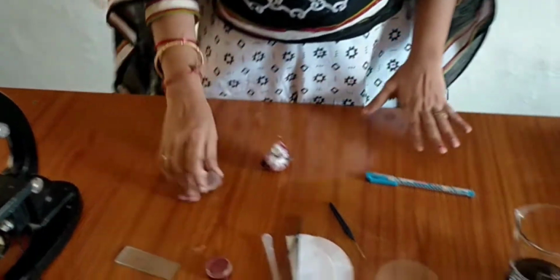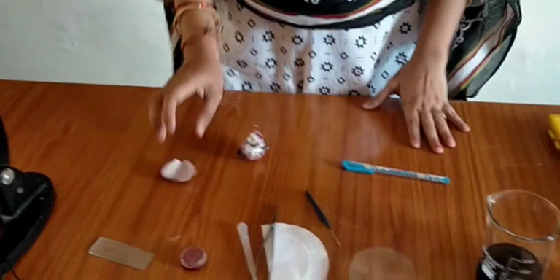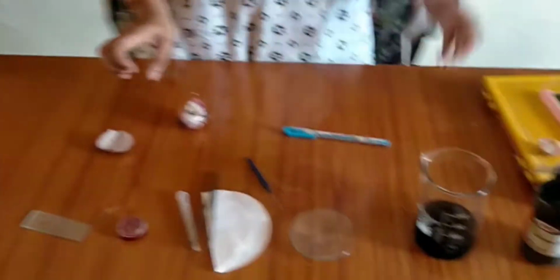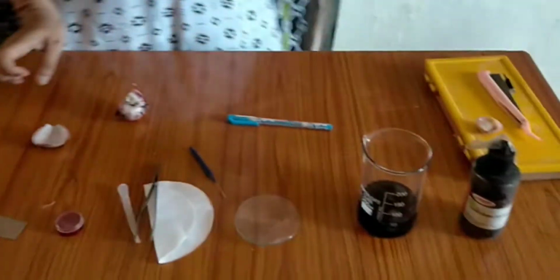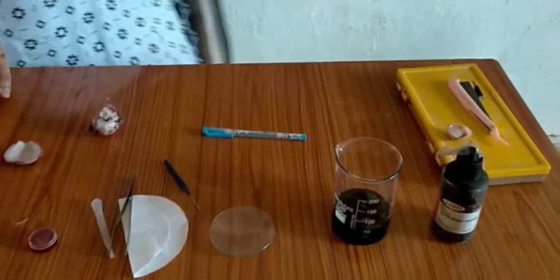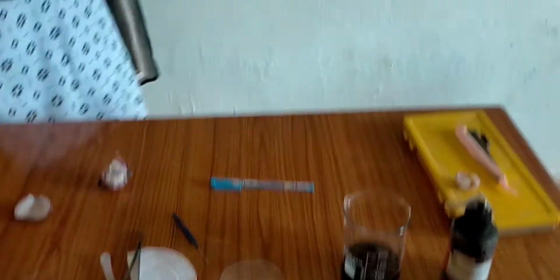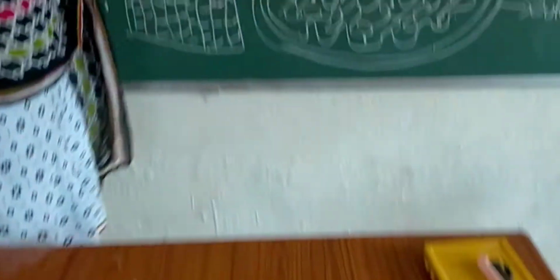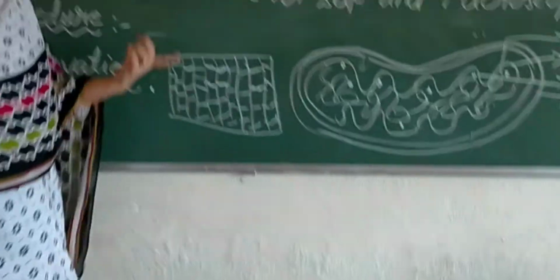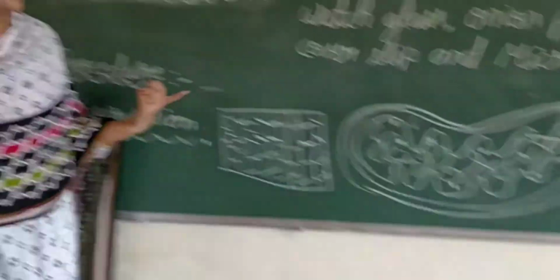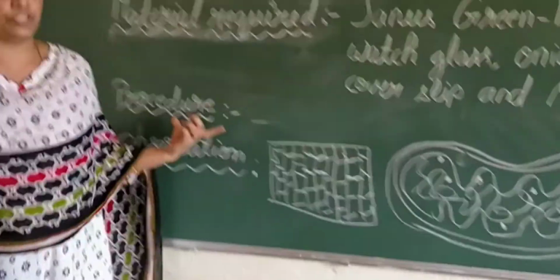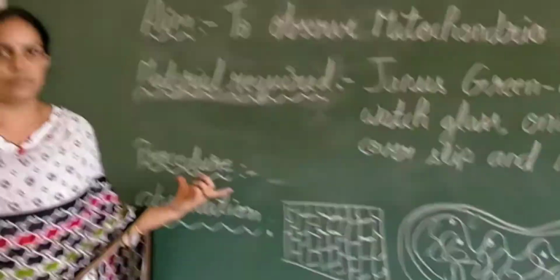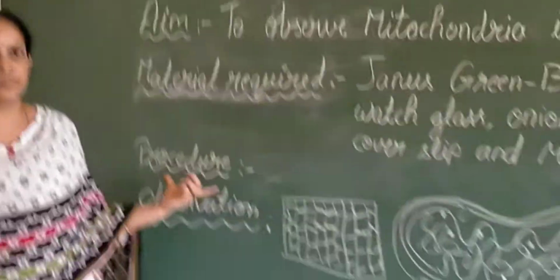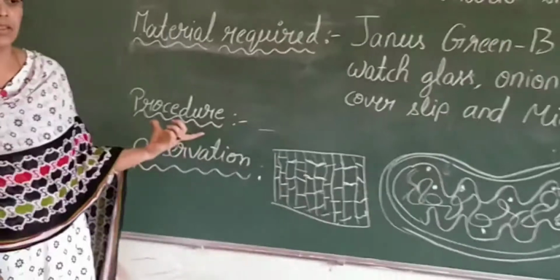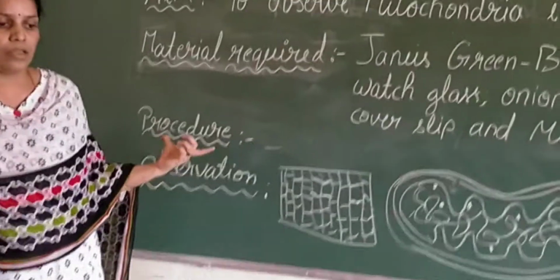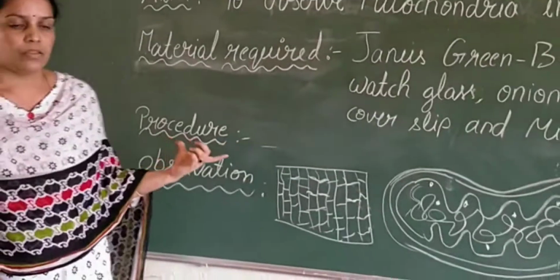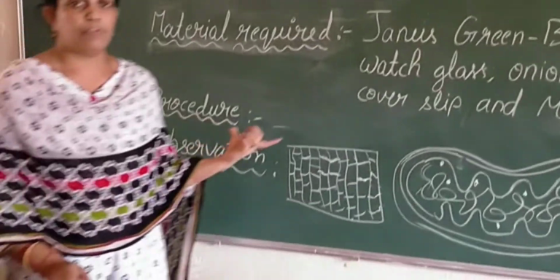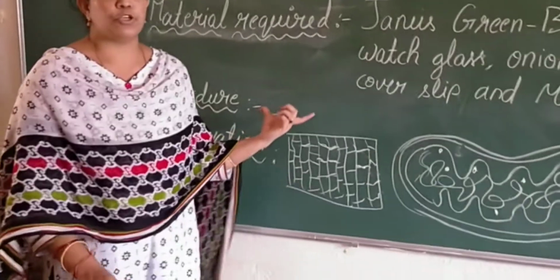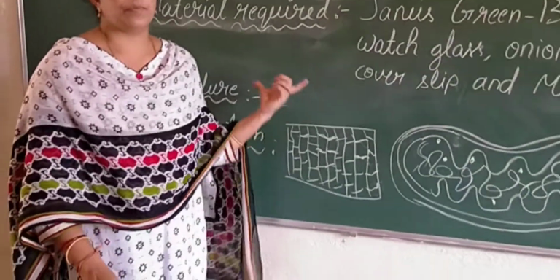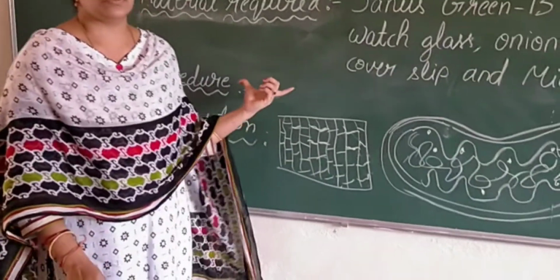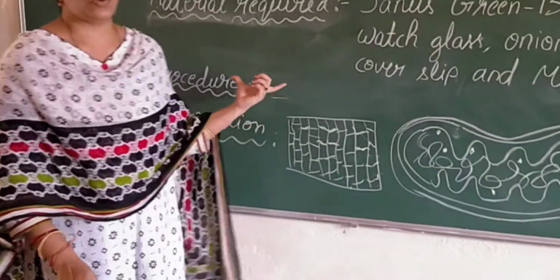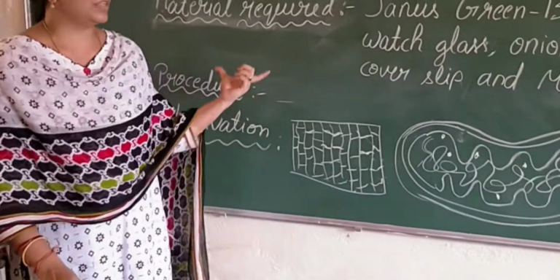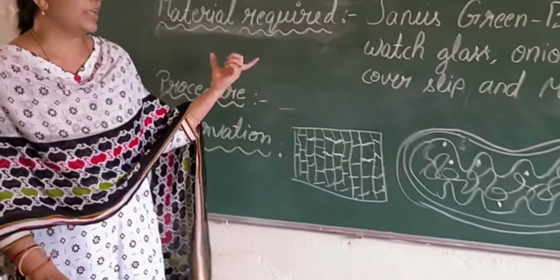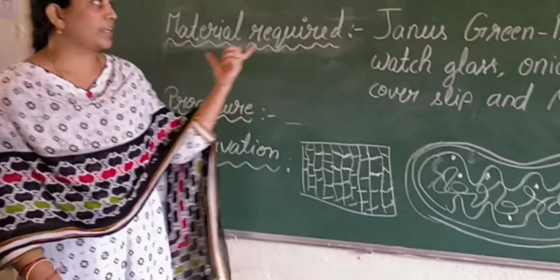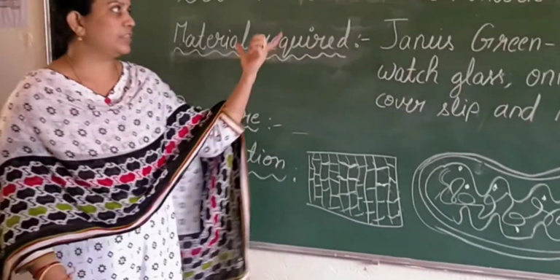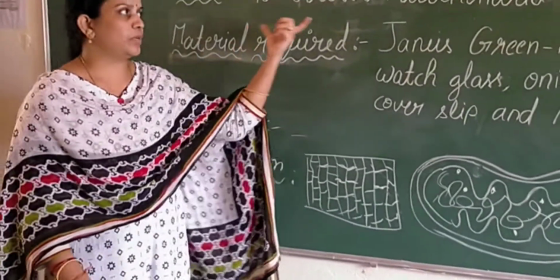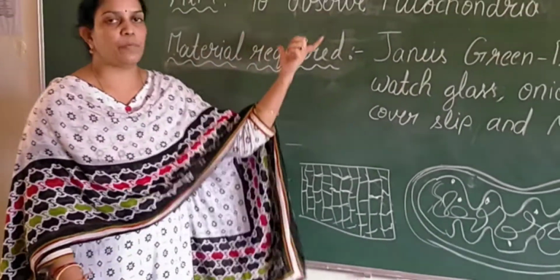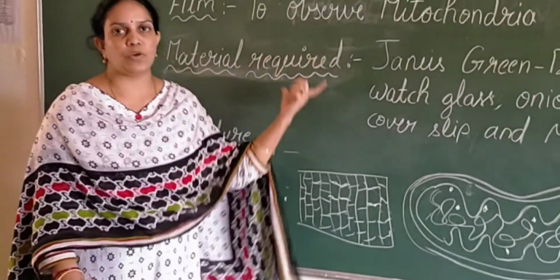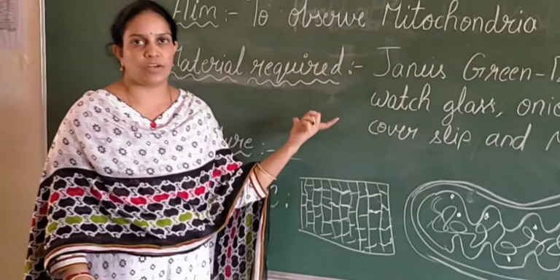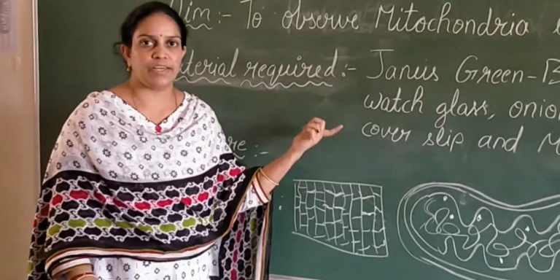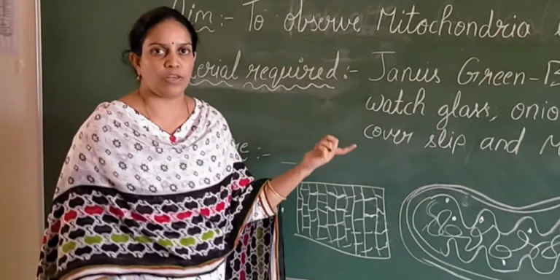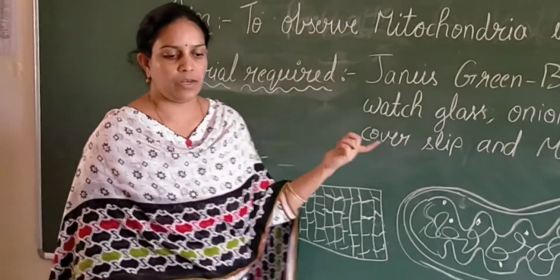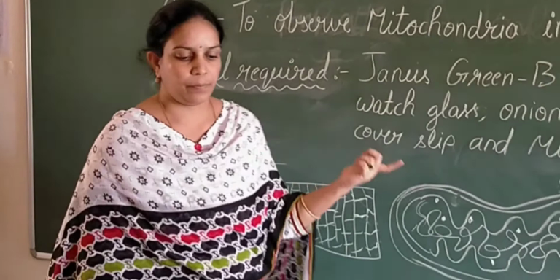Now let's go to the procedure. I will show you the procedure of this activity — observing mitochondria in onion peel.